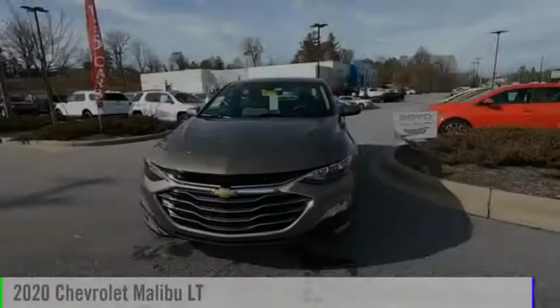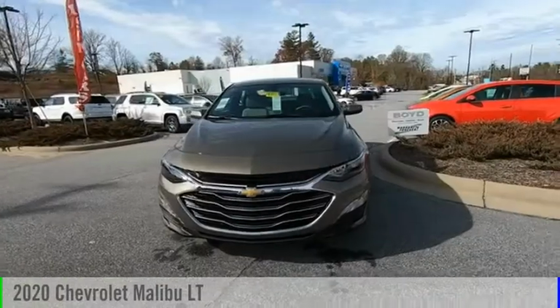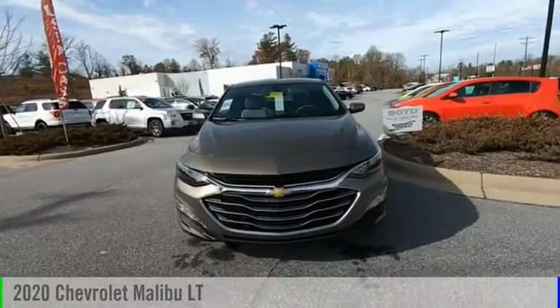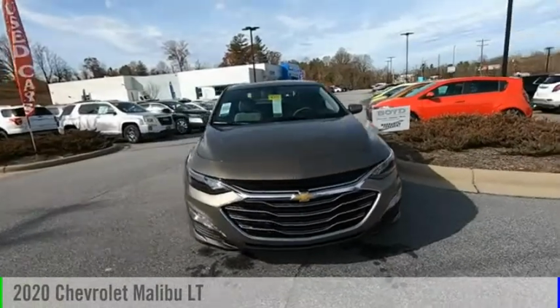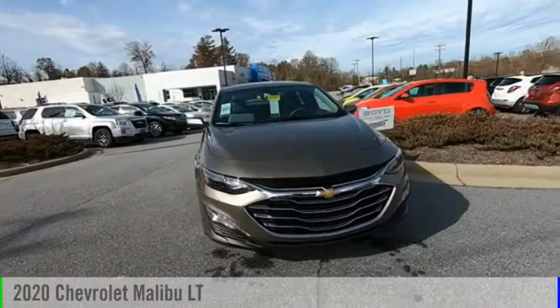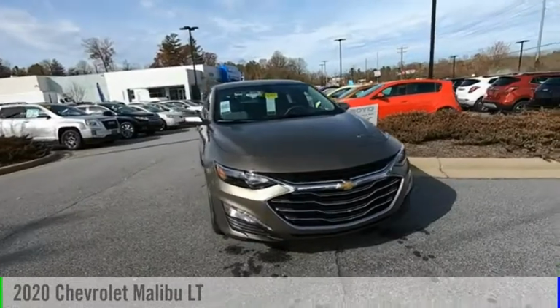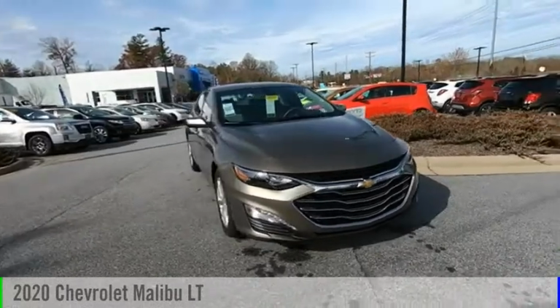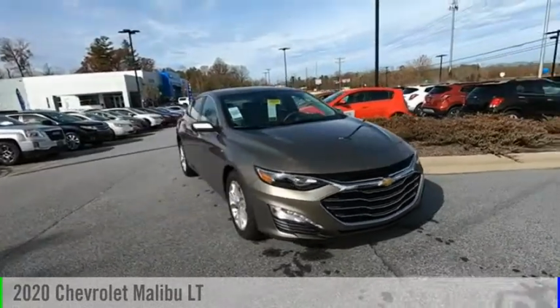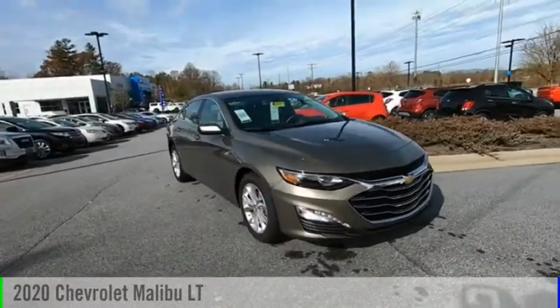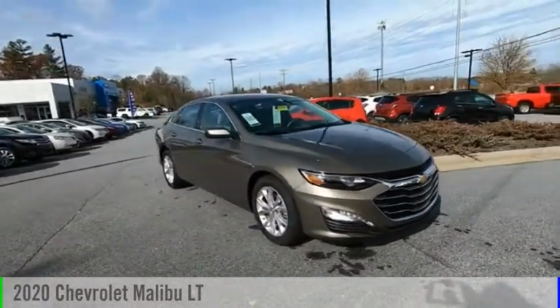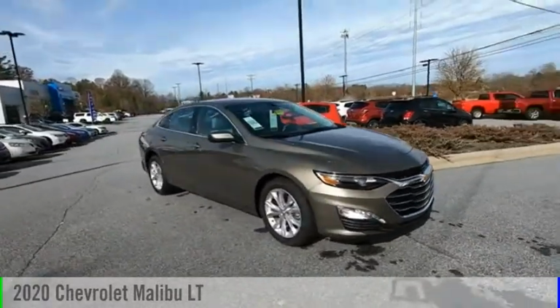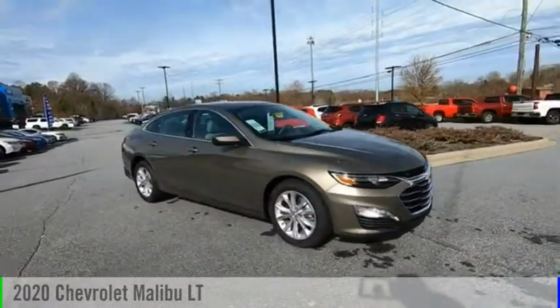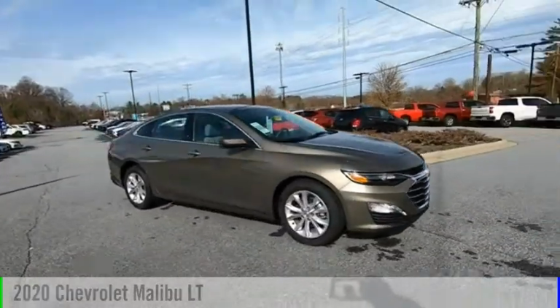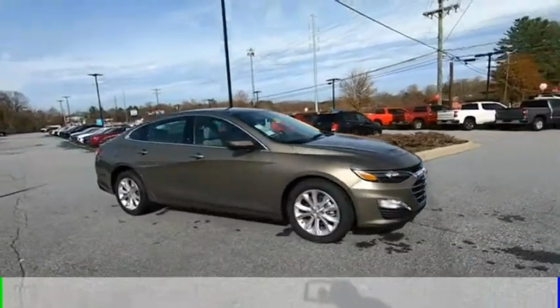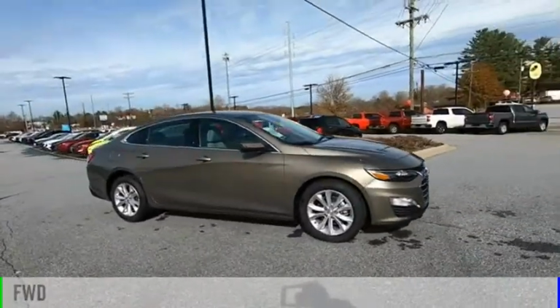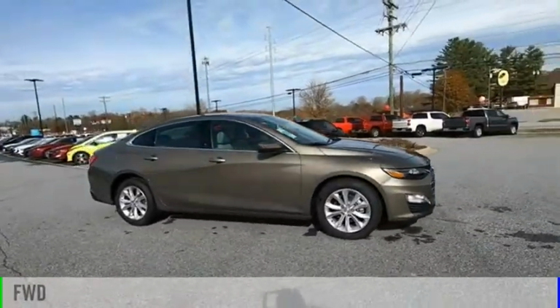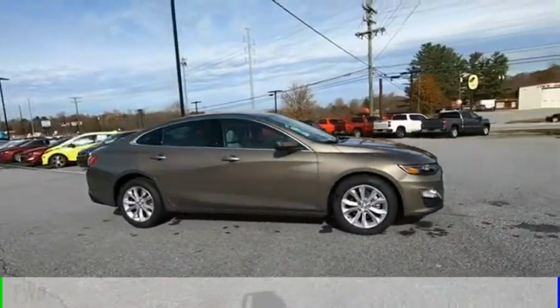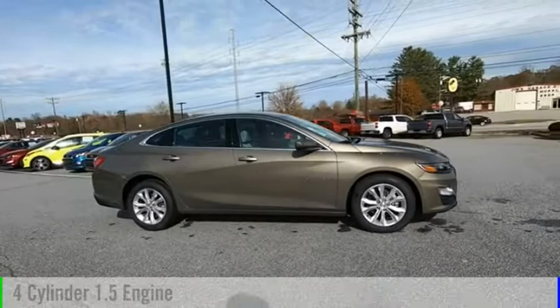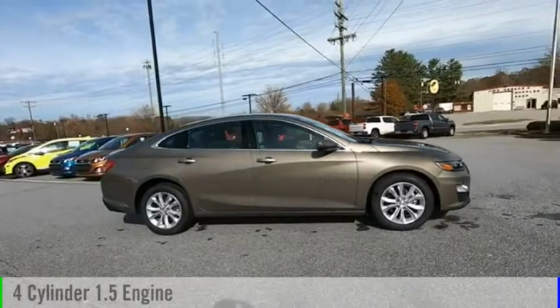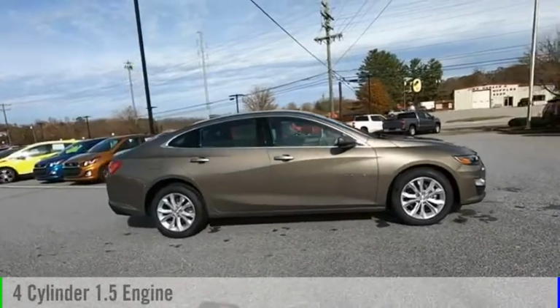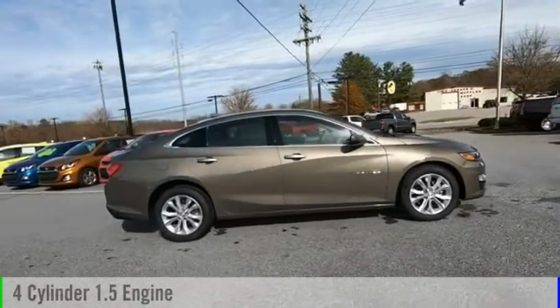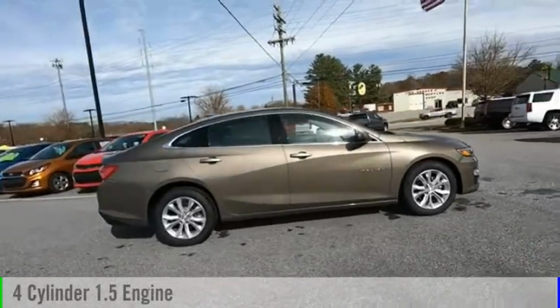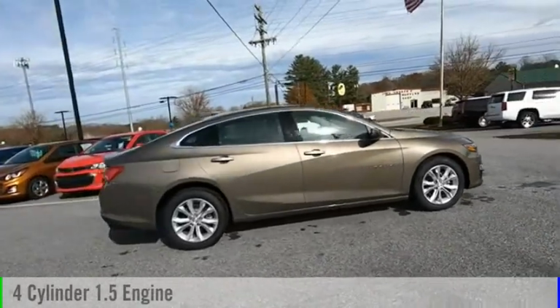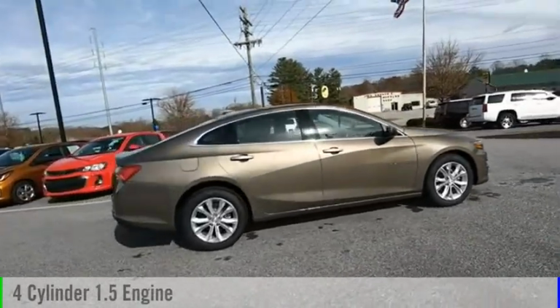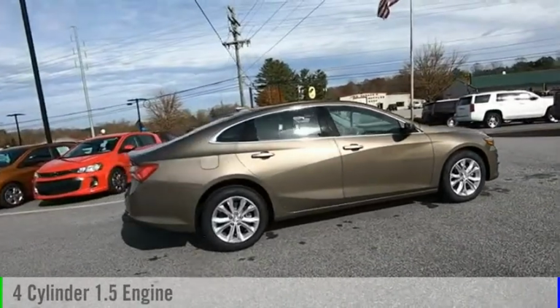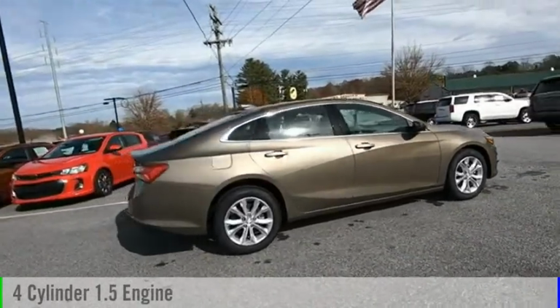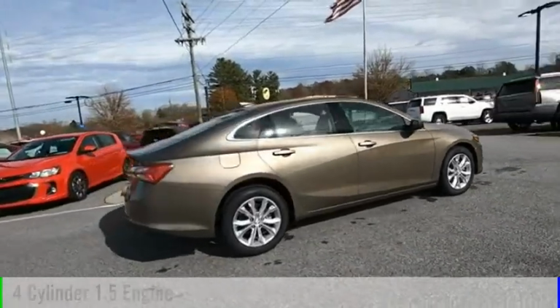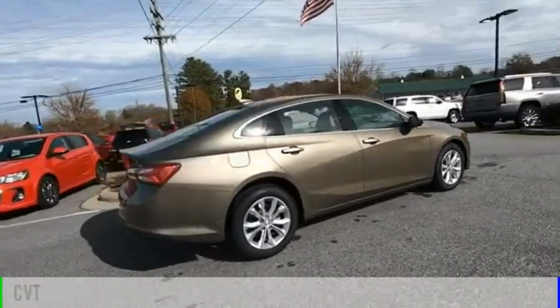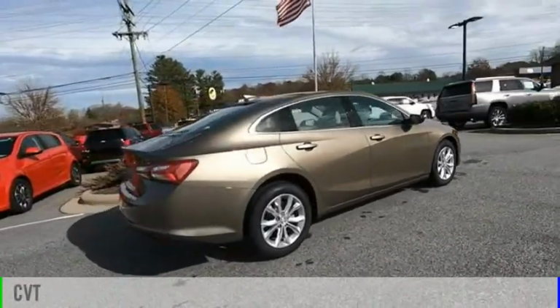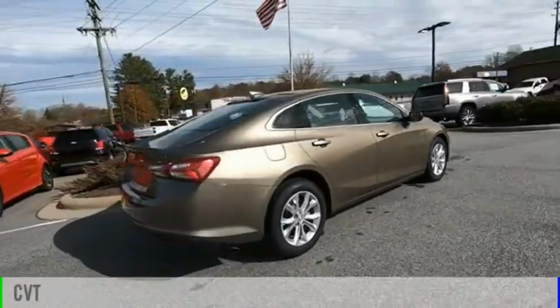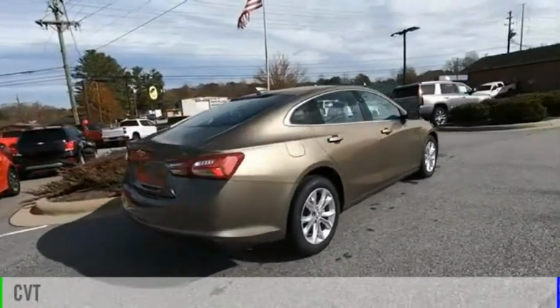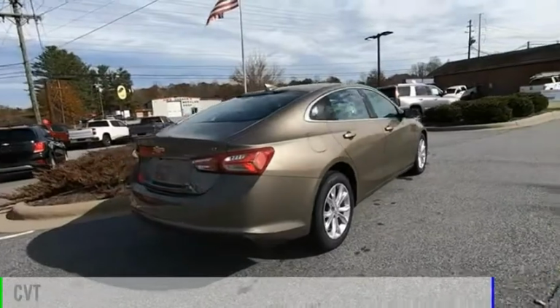Take a ride in the 2020 Malibu. This vehicle is powered by a front-wheel drive, four-cylinder, 1.5-liter engine, and comes with a continuously variable transmission.